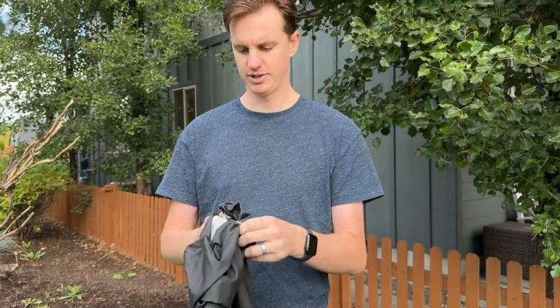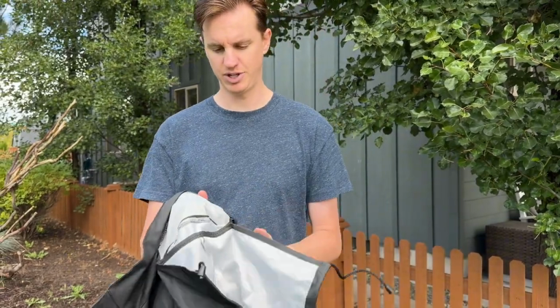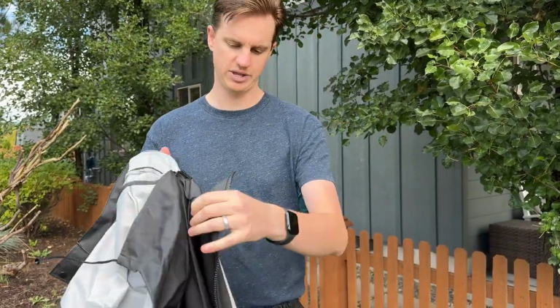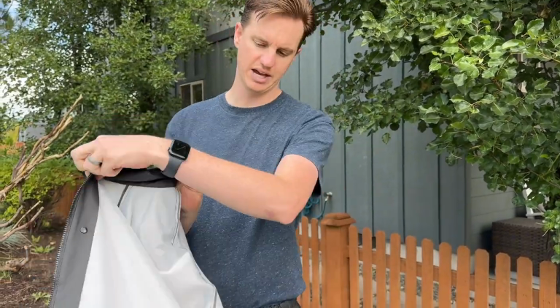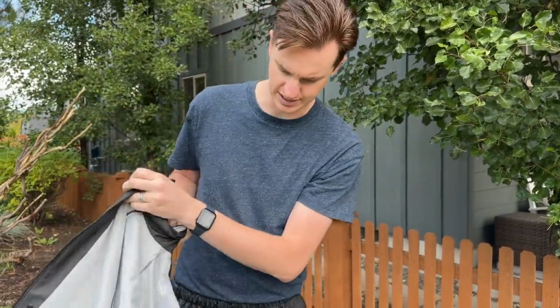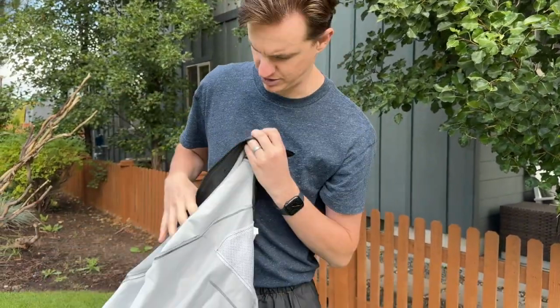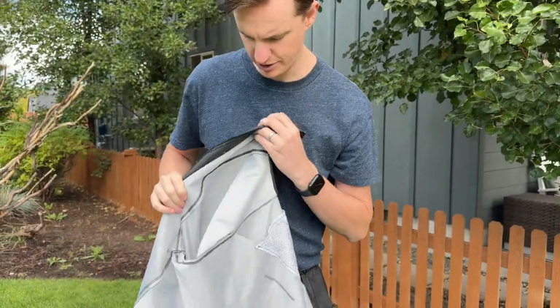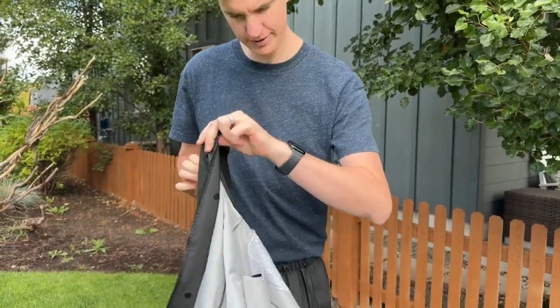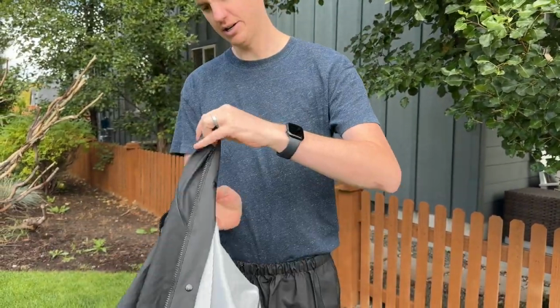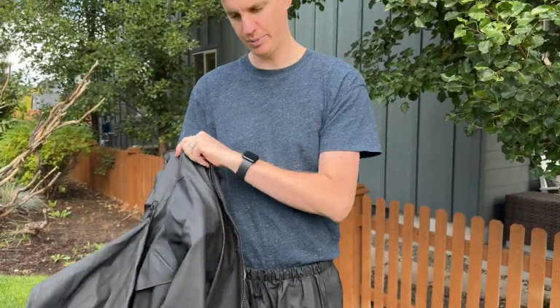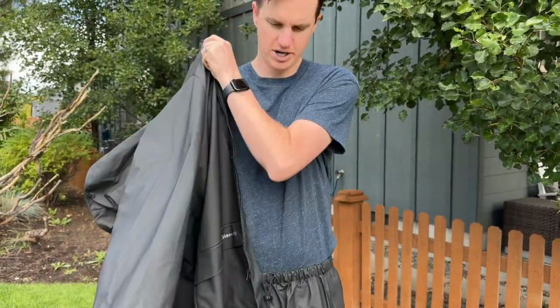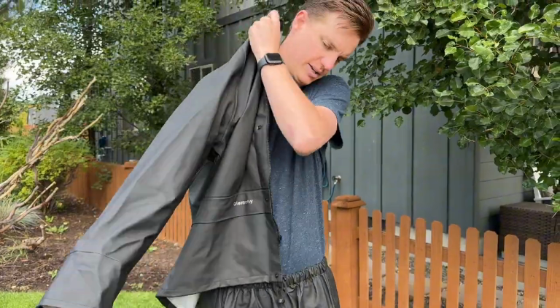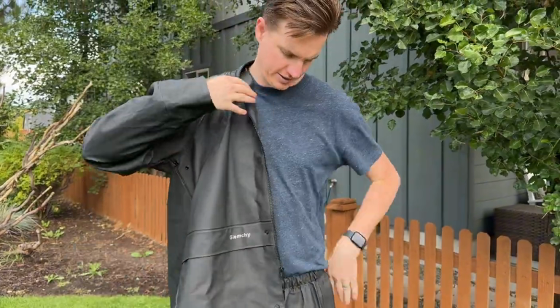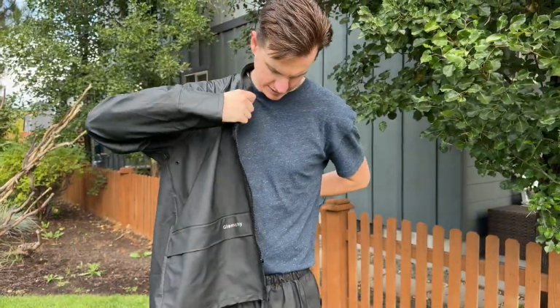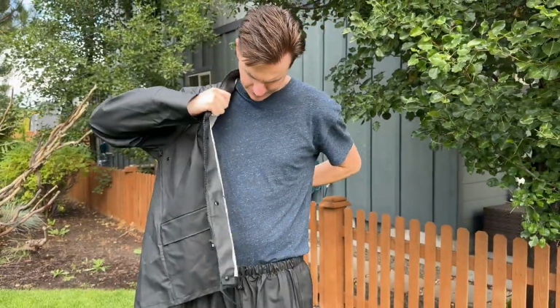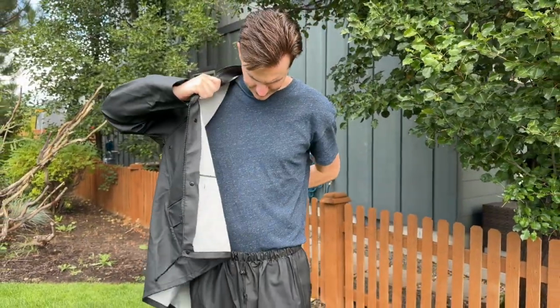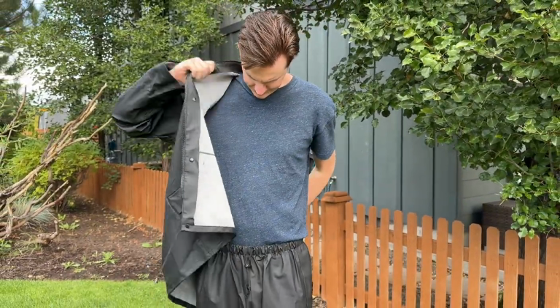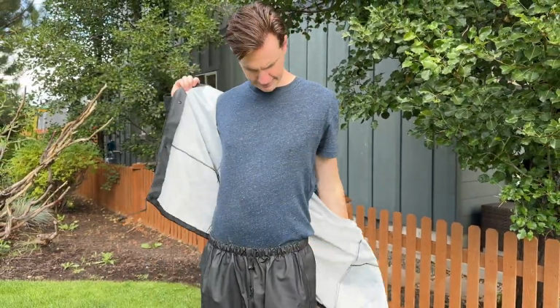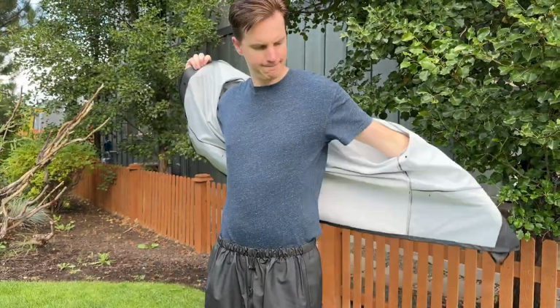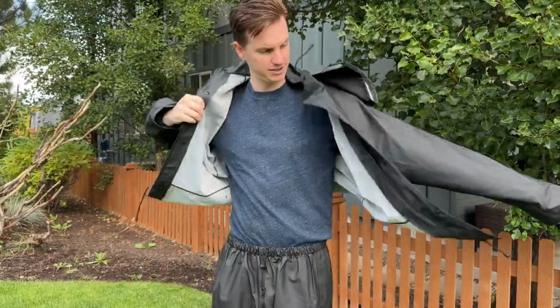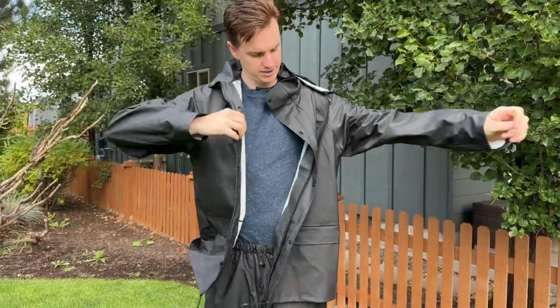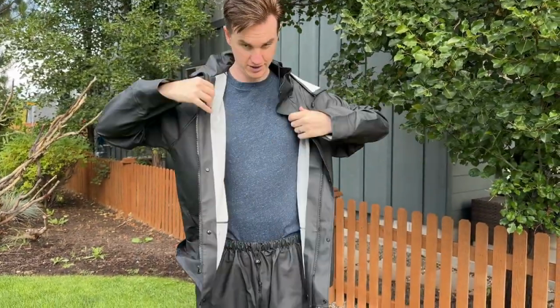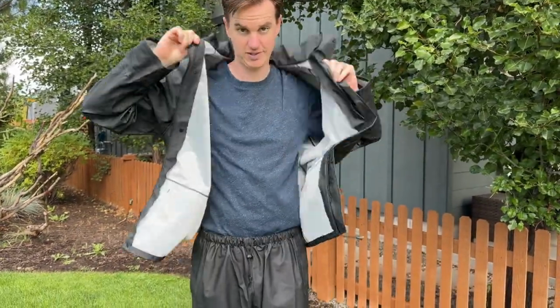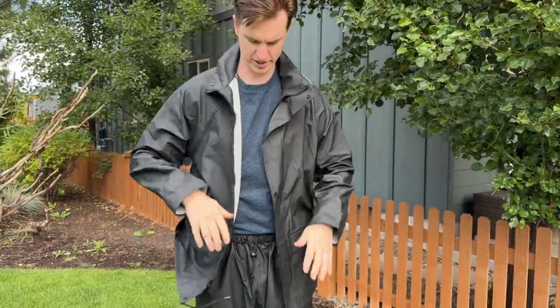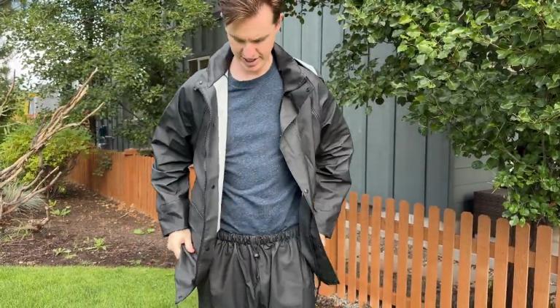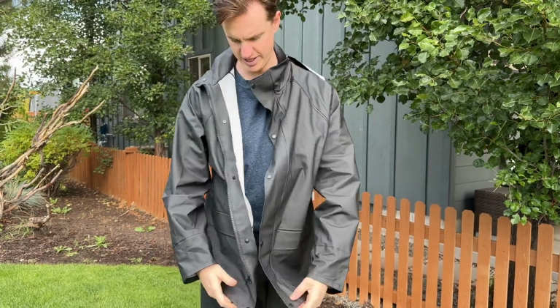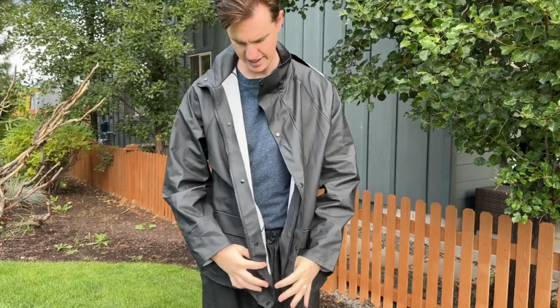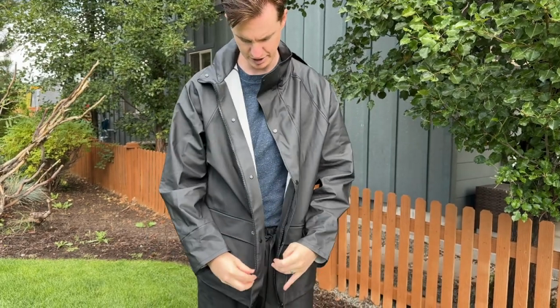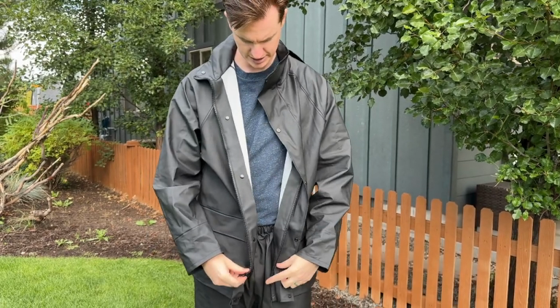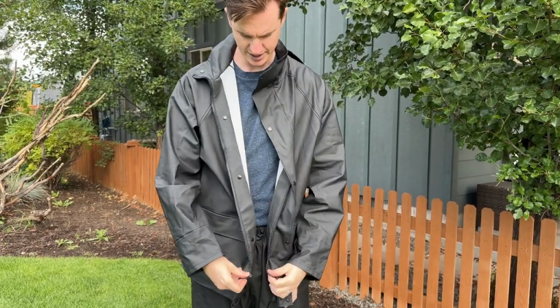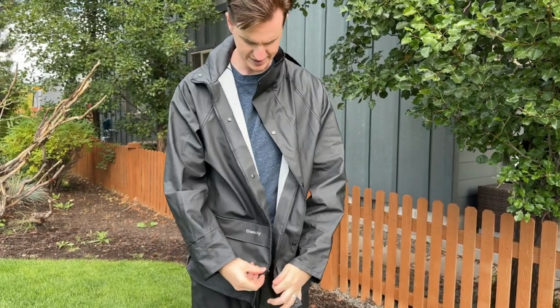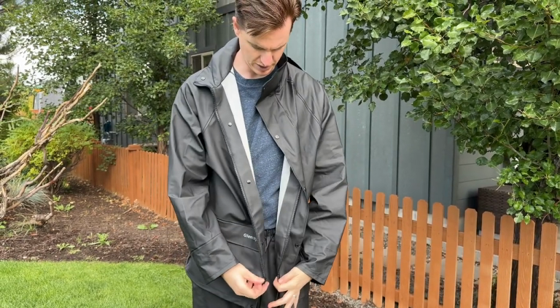Let me show you the inside — it's this white material here. I'll put it on. This is kind of what it looks like. There is a zipper and then buttons as well.